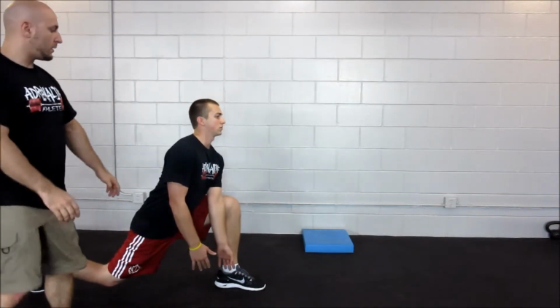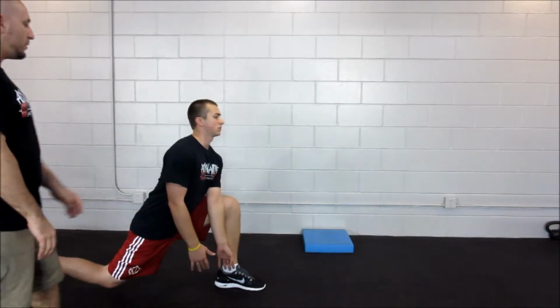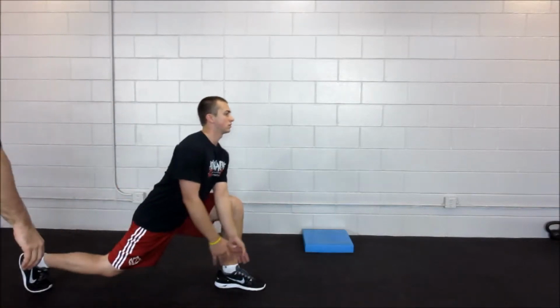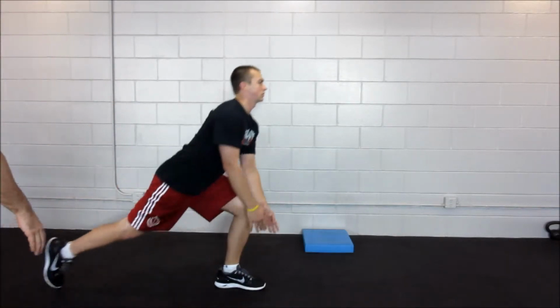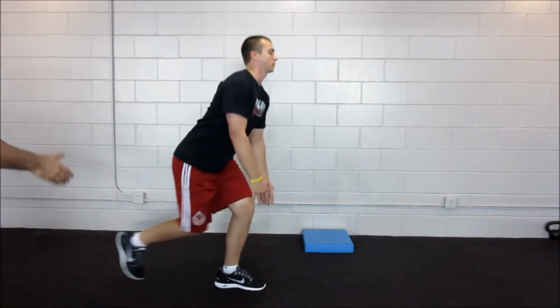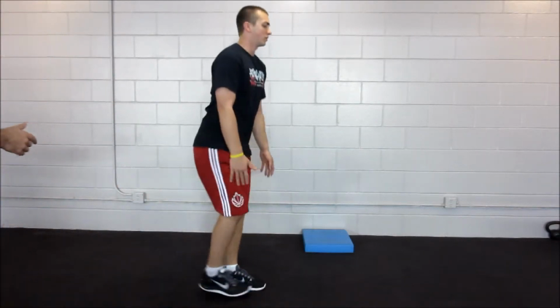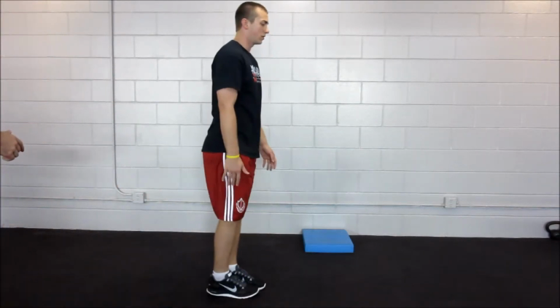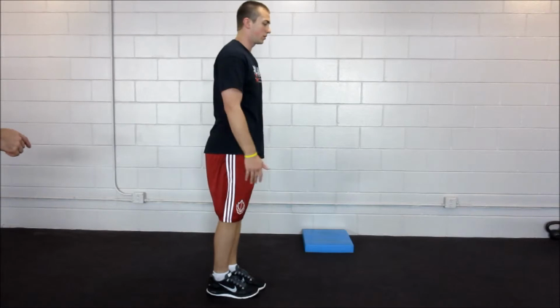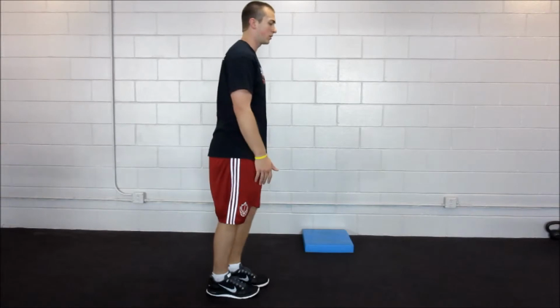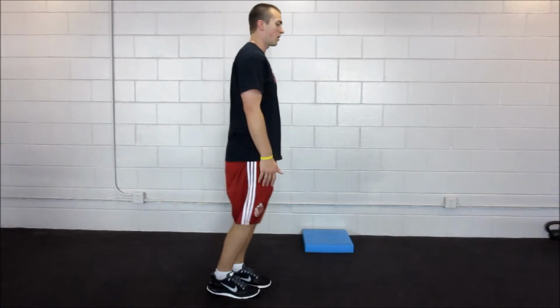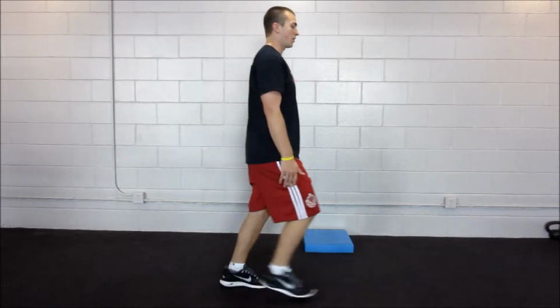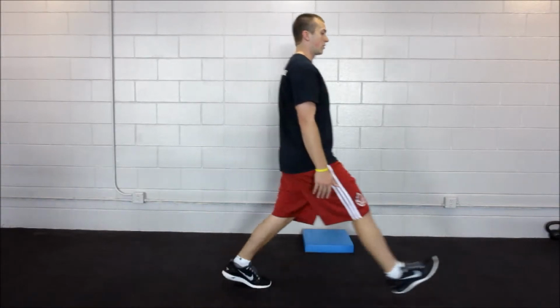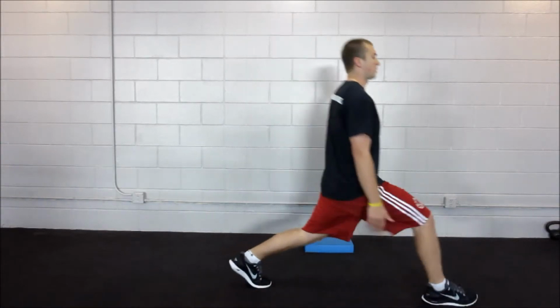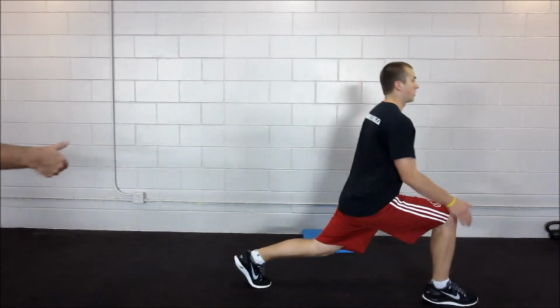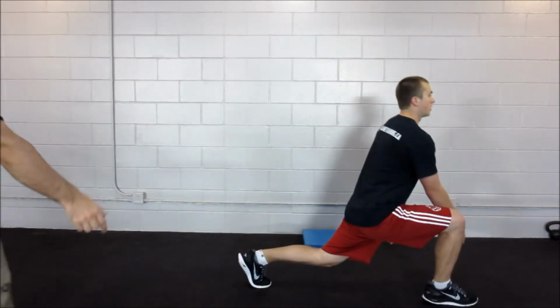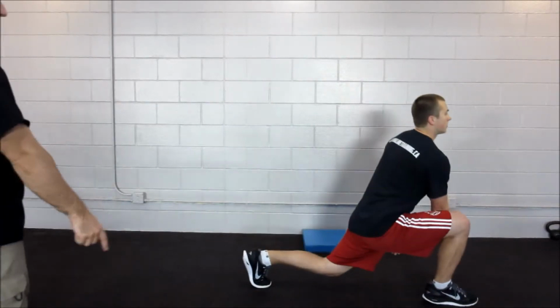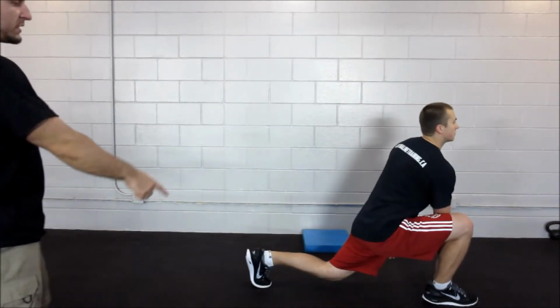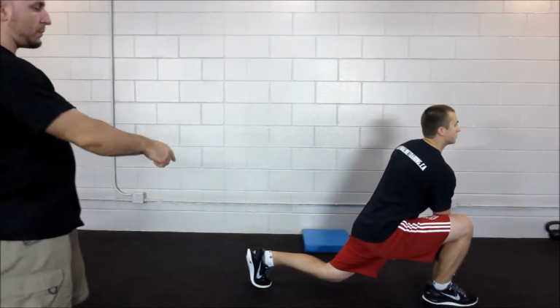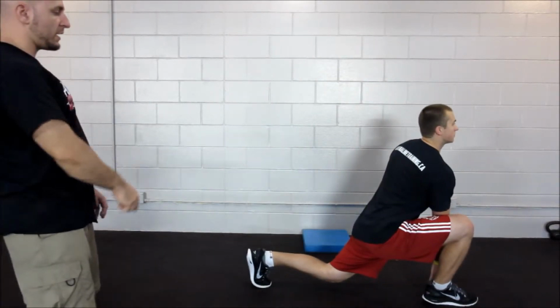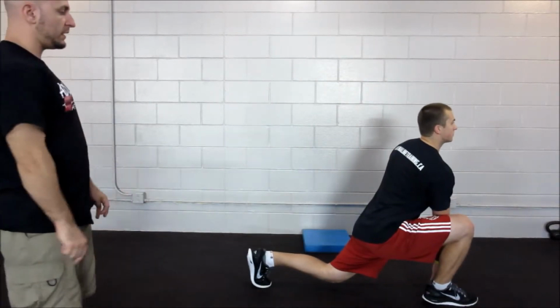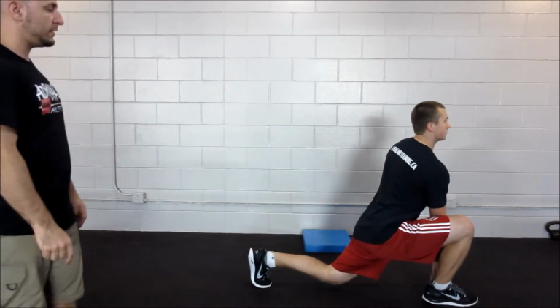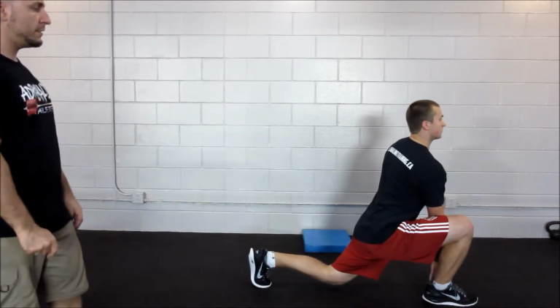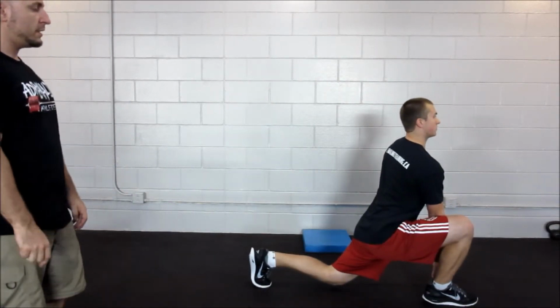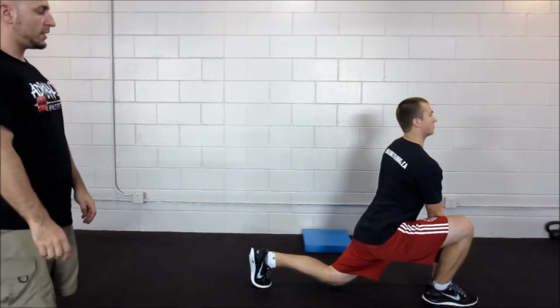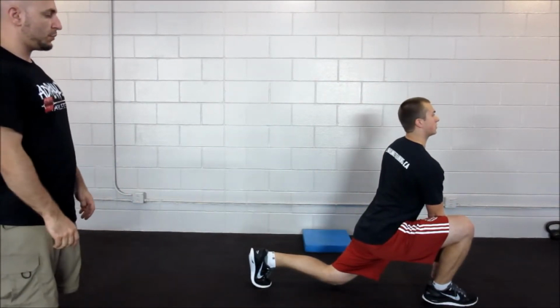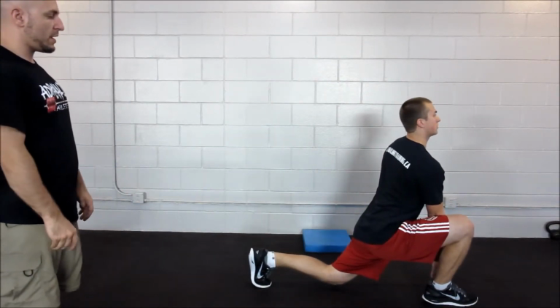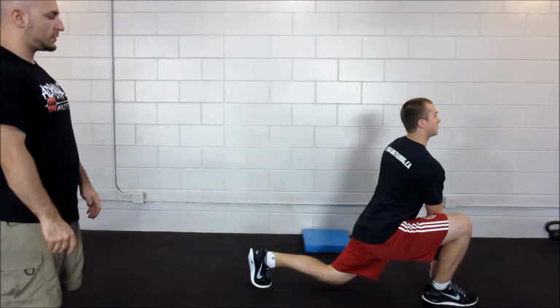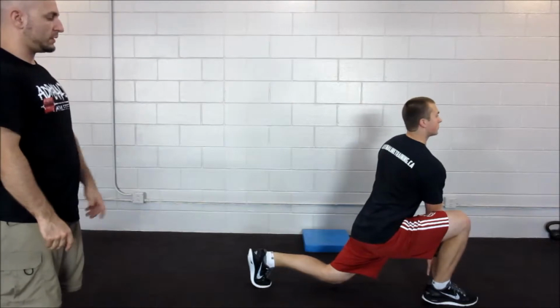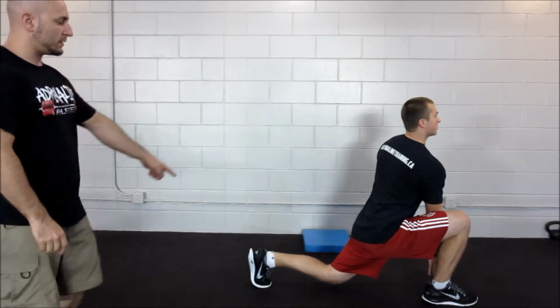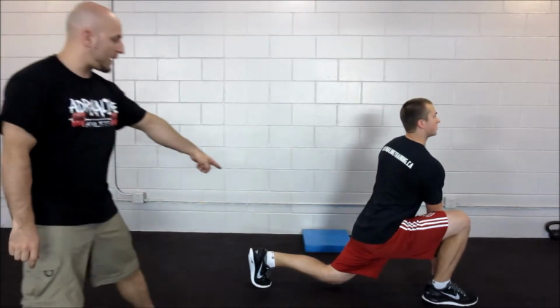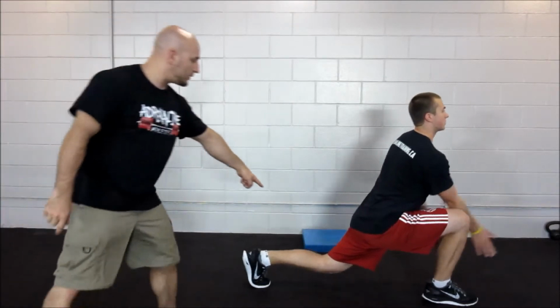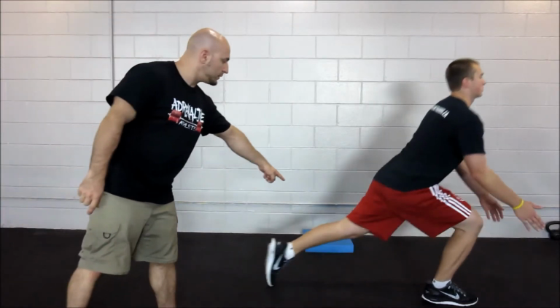Holding for a second, coming back up. Same thing — exaggerated lunge, sitting back in the heel, chest proud, squeezing this back glute.